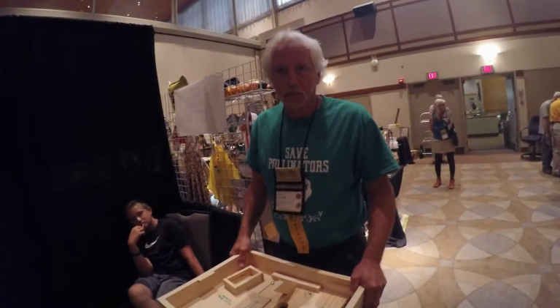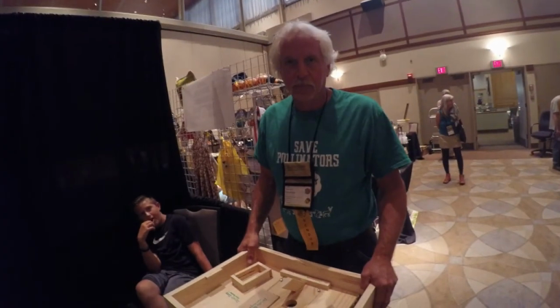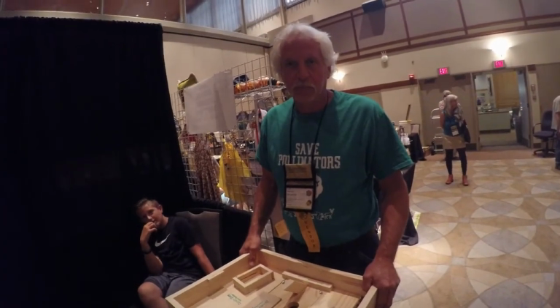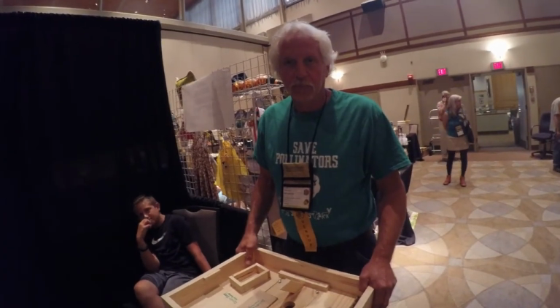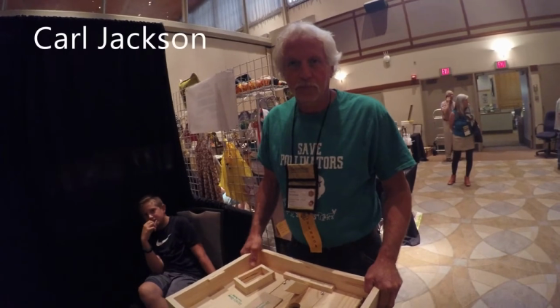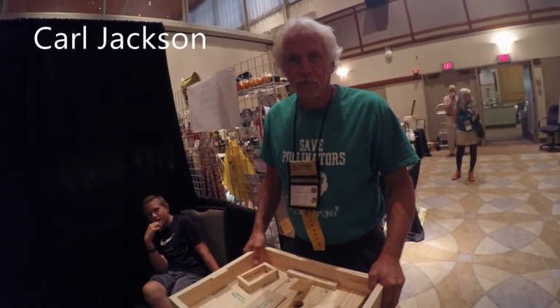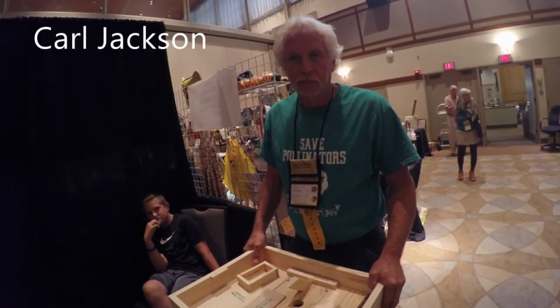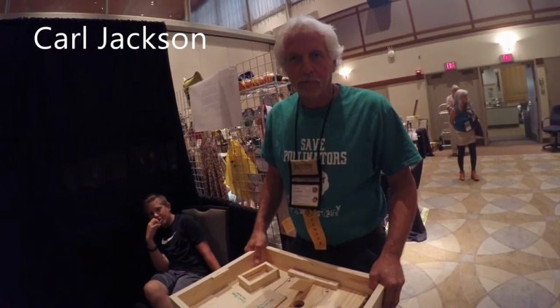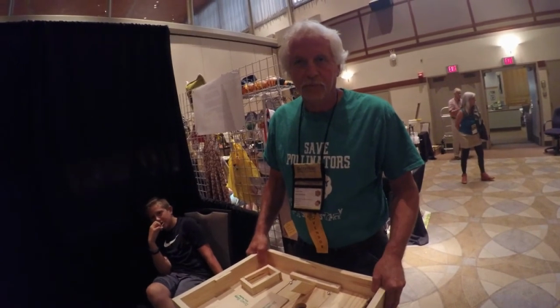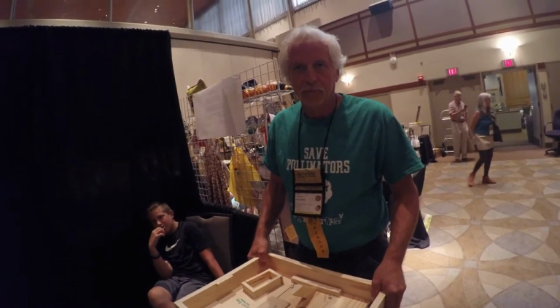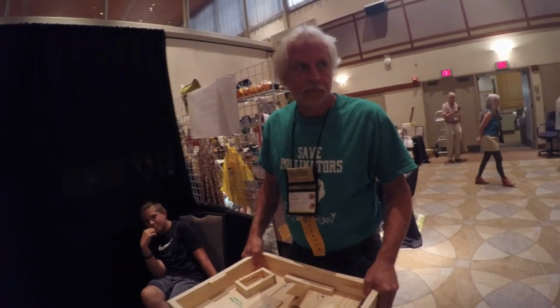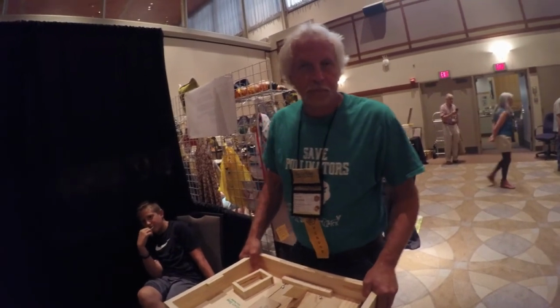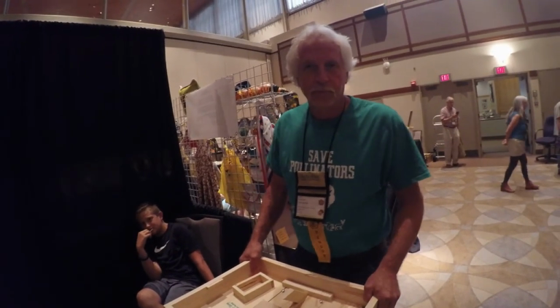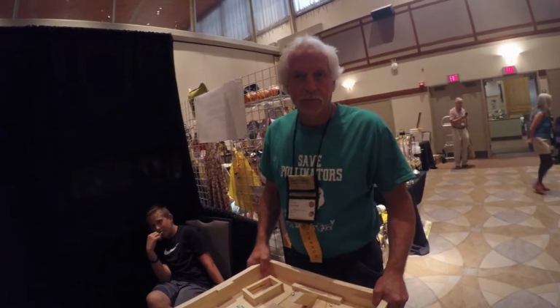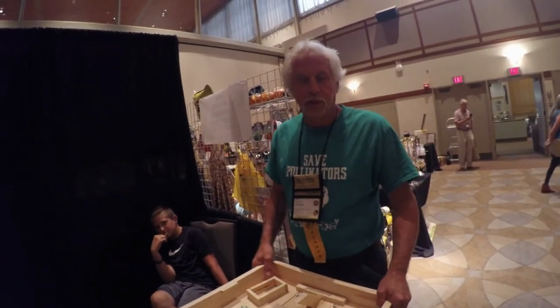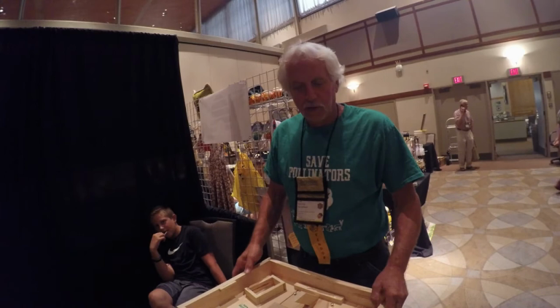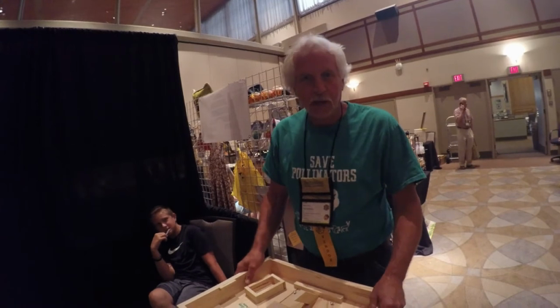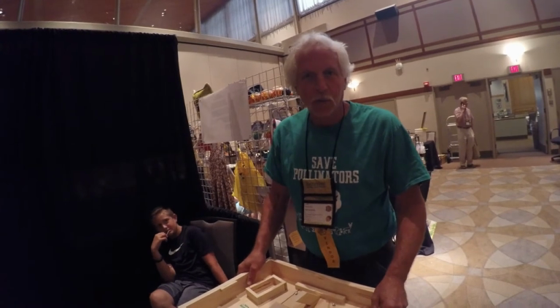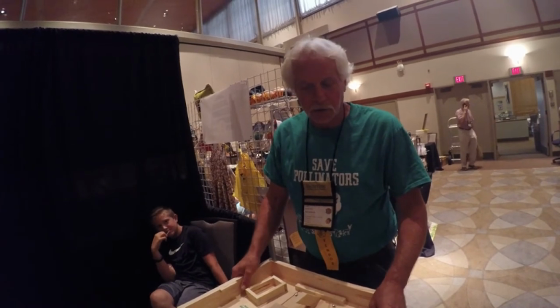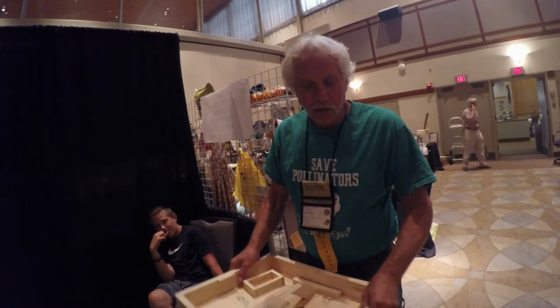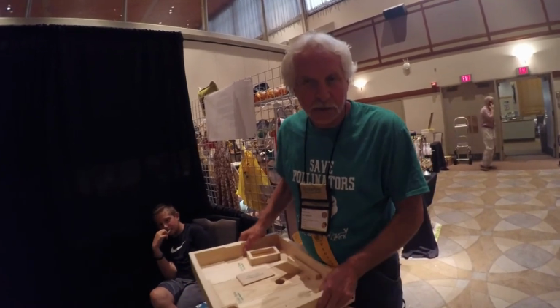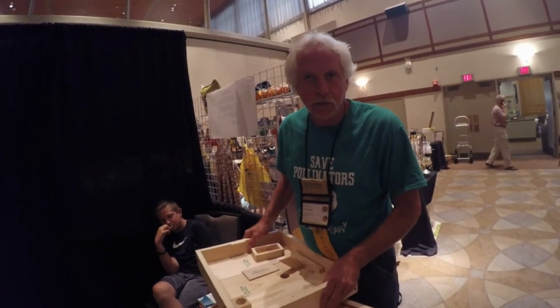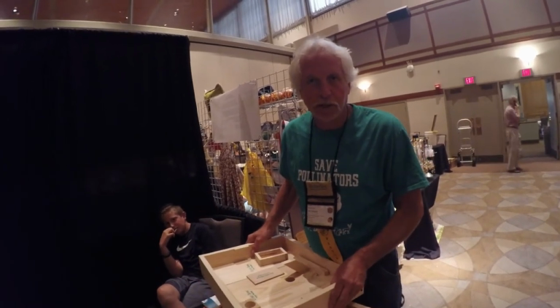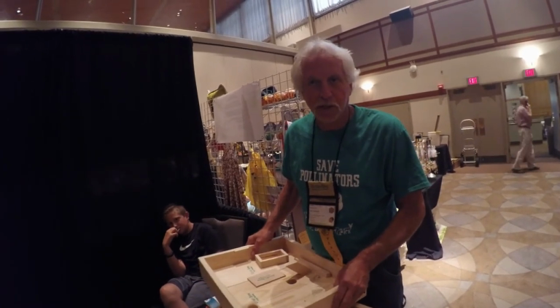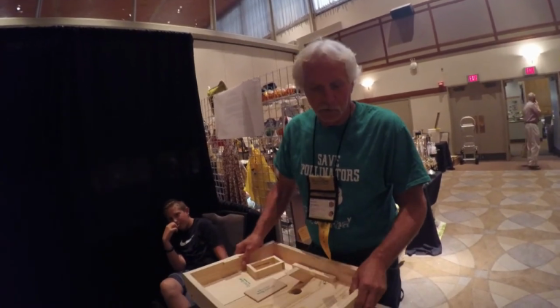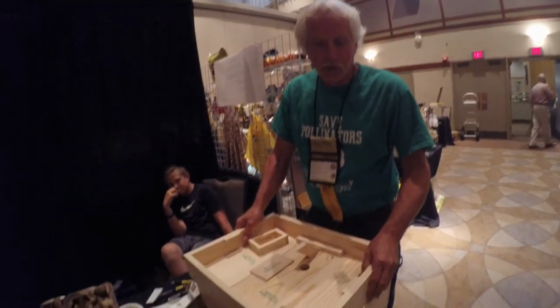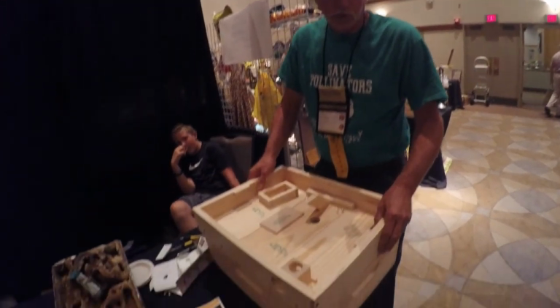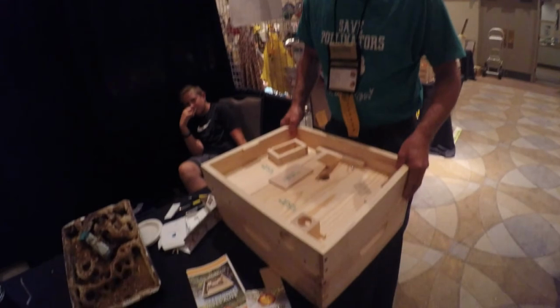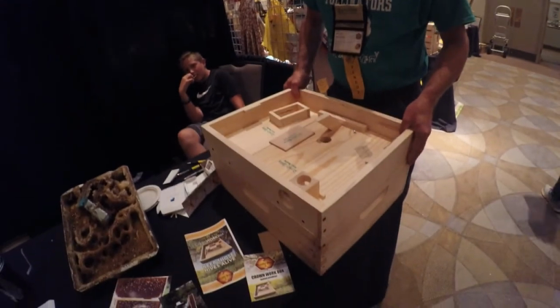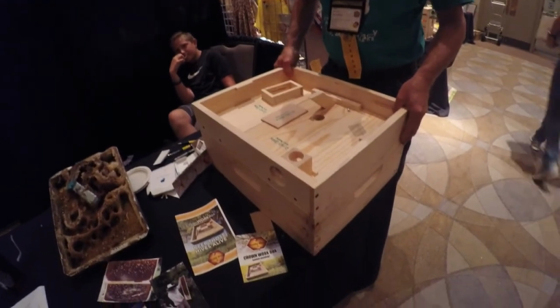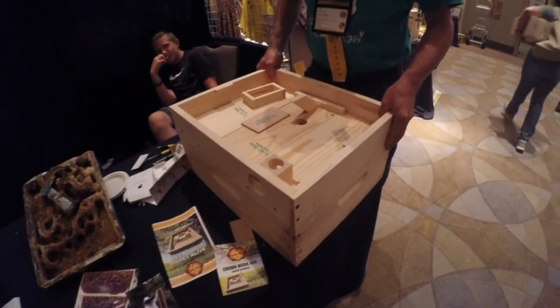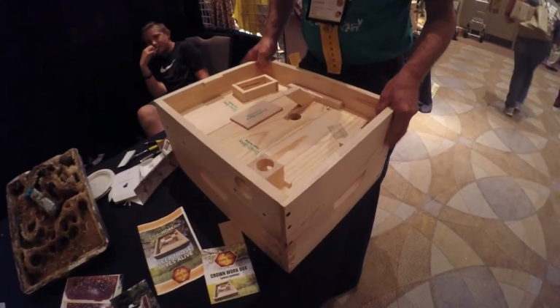We're here at EAS with Carl from Royalty Hives, and Carl is going to show us his new piece of equipment. He has a workbox, which is designed to replace the inner cover. You simply put it on your hive and leave it on there all year long.